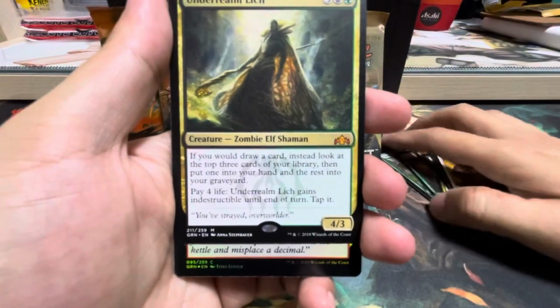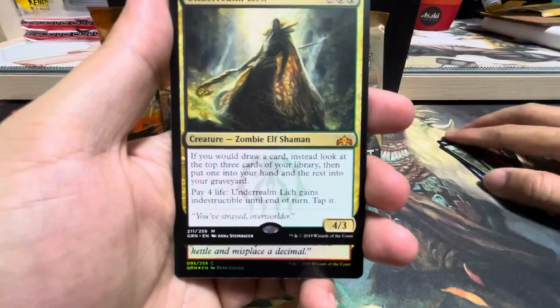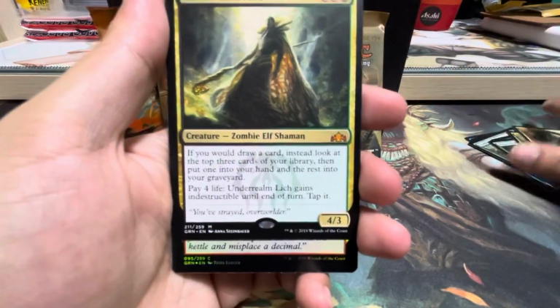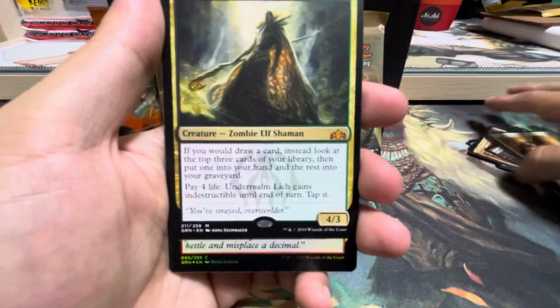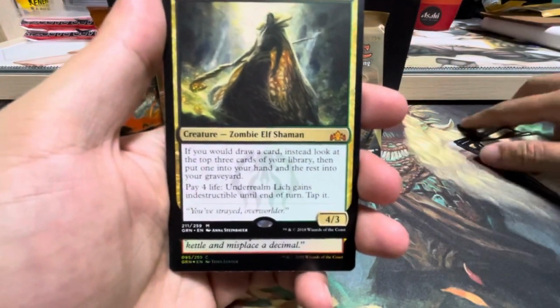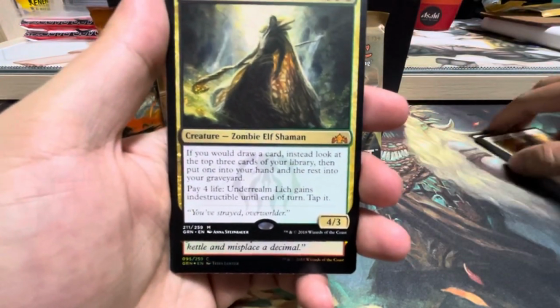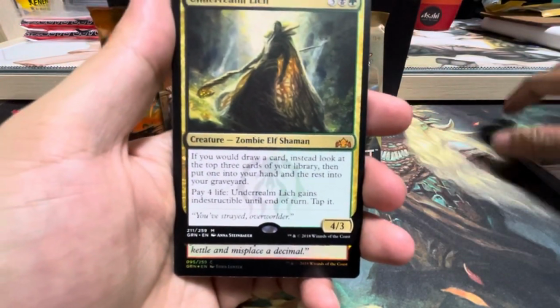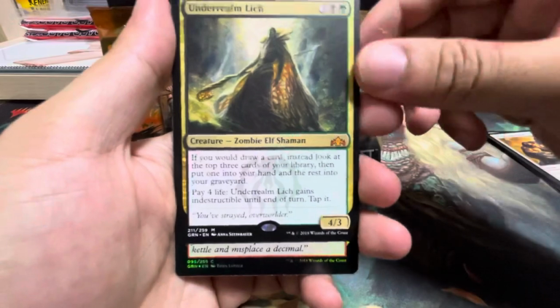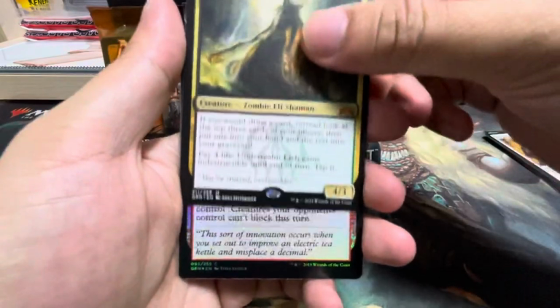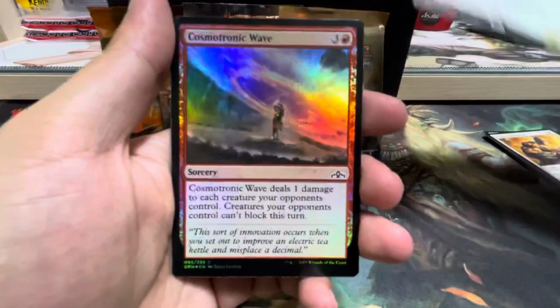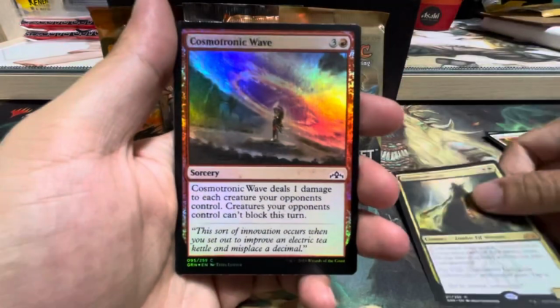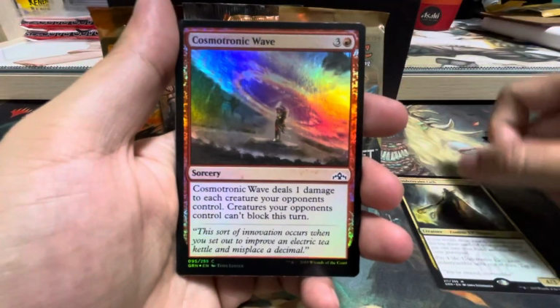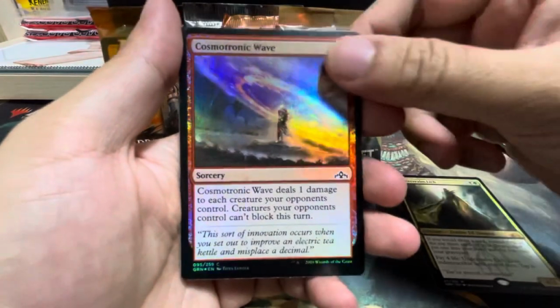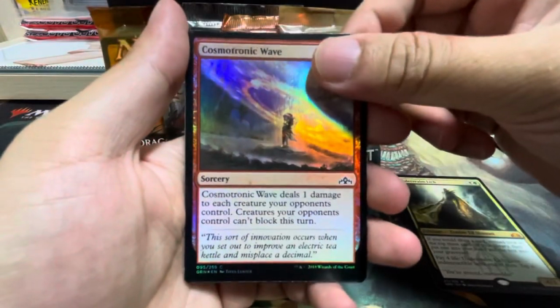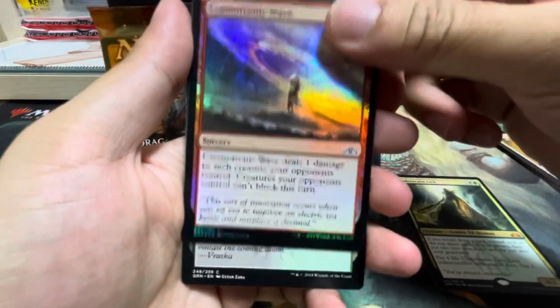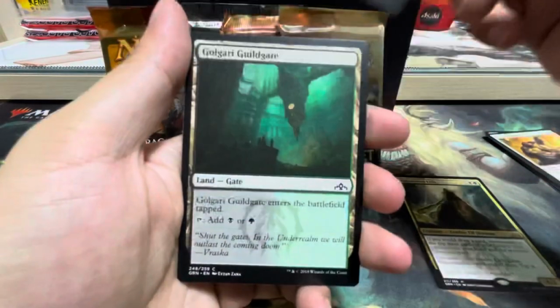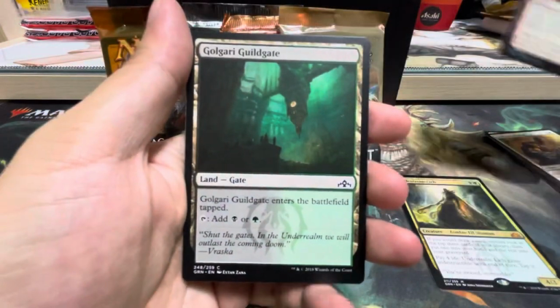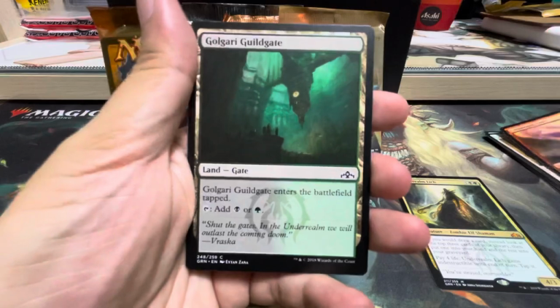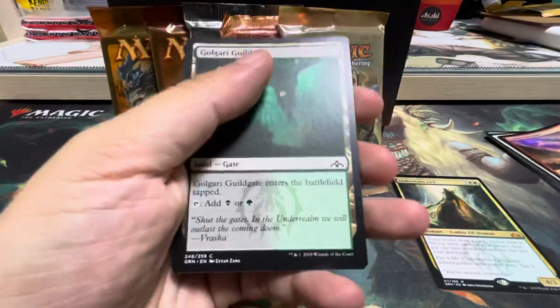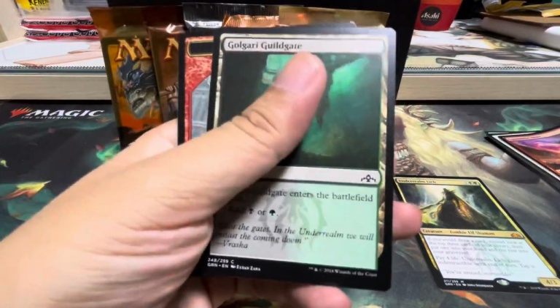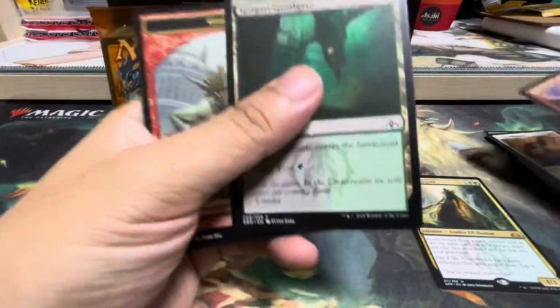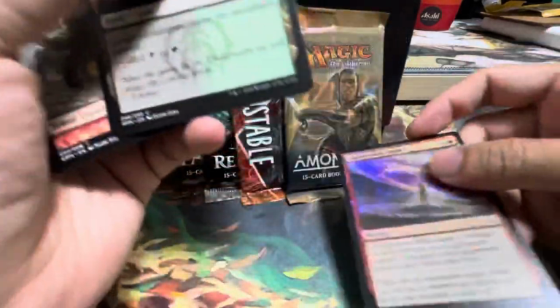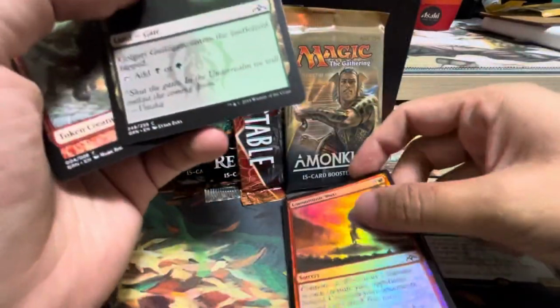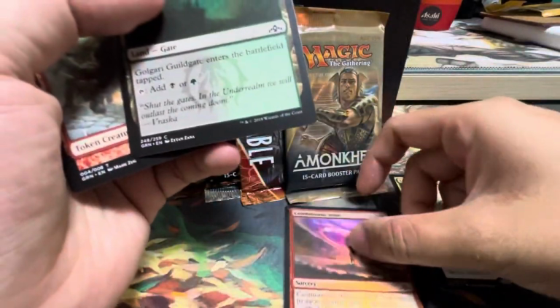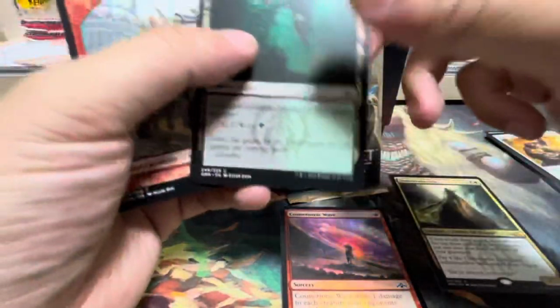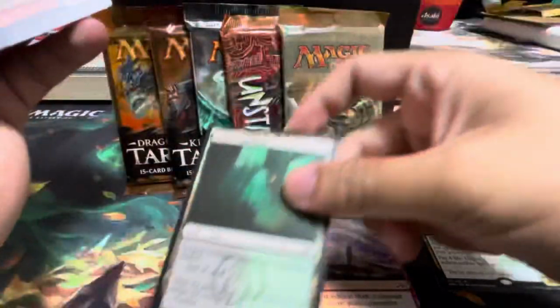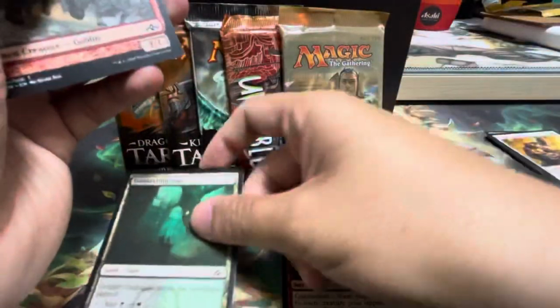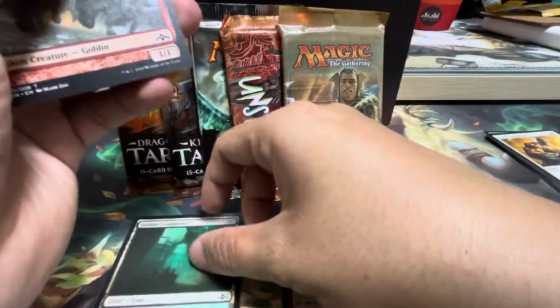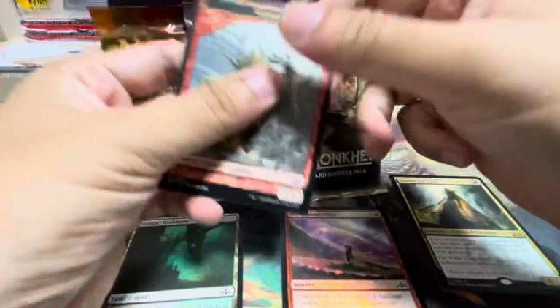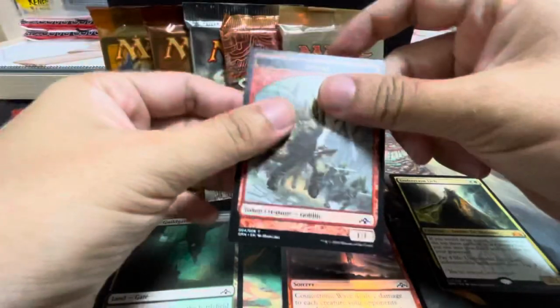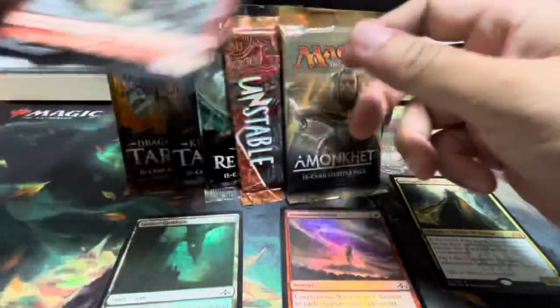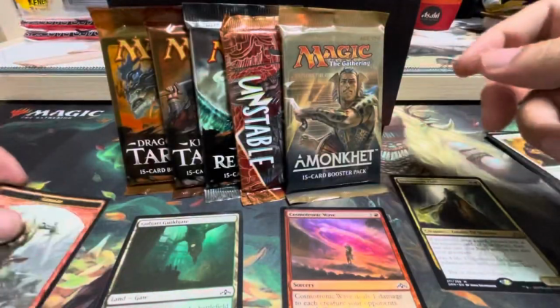Let's put that aside. And of course, we have a foil and a Guild Gate. Foil output here, land output here, token output here.